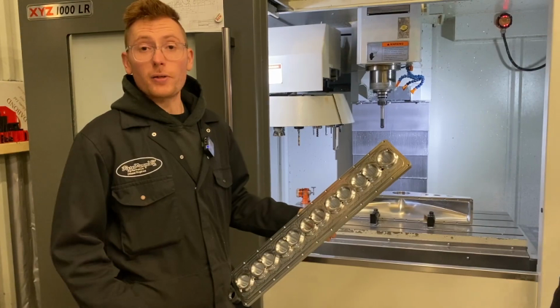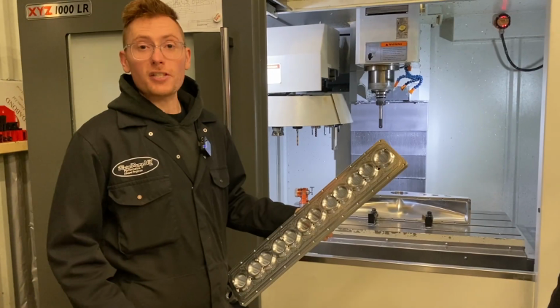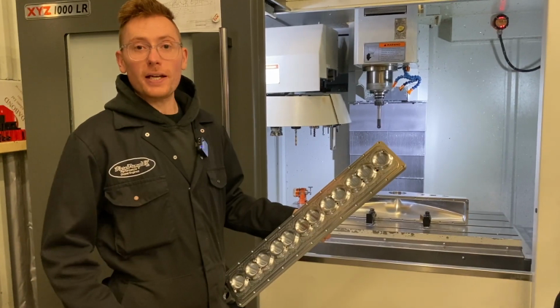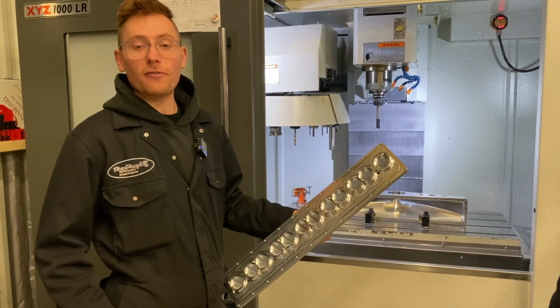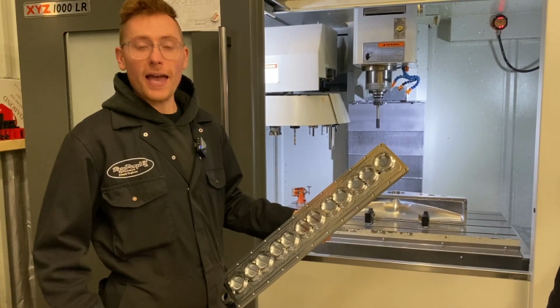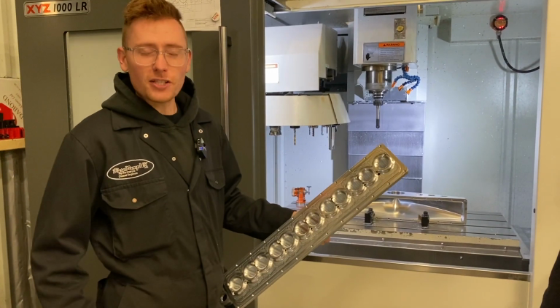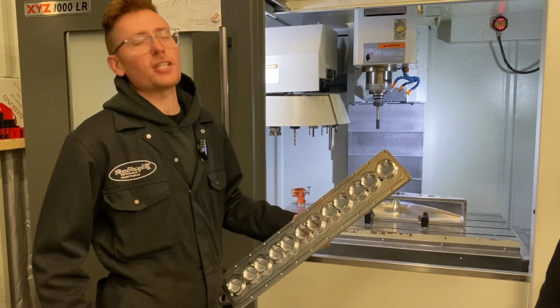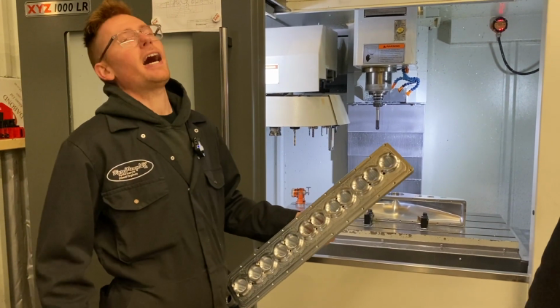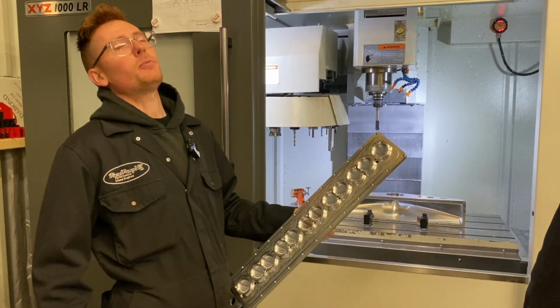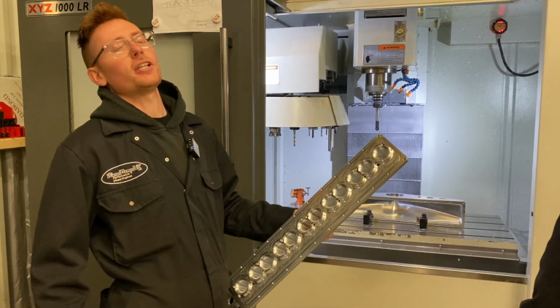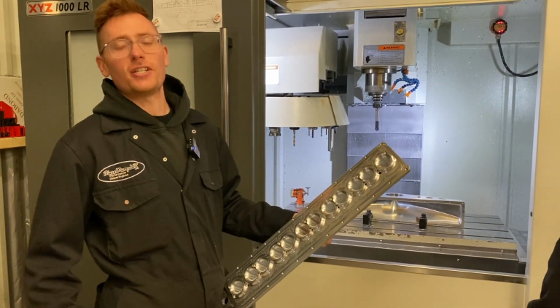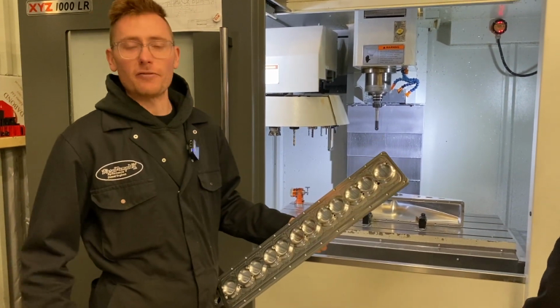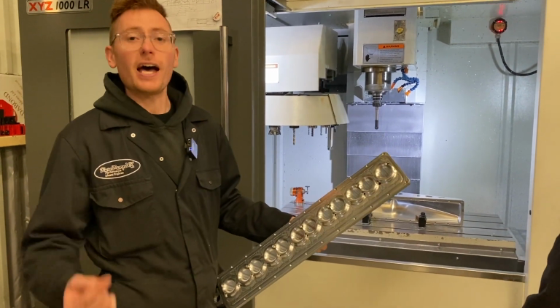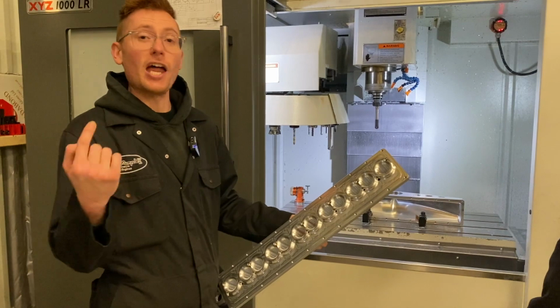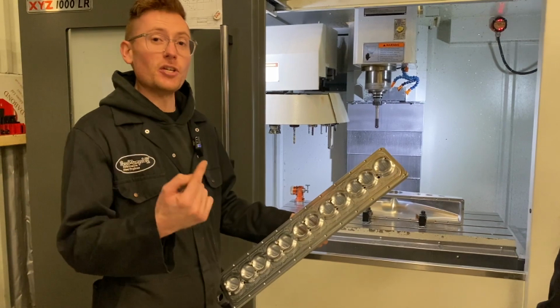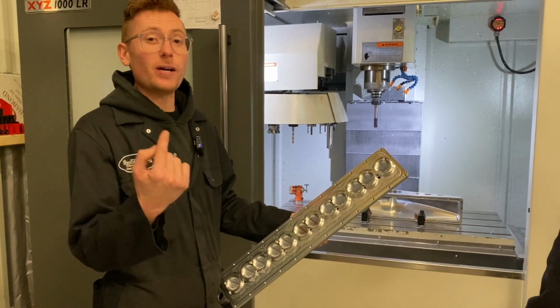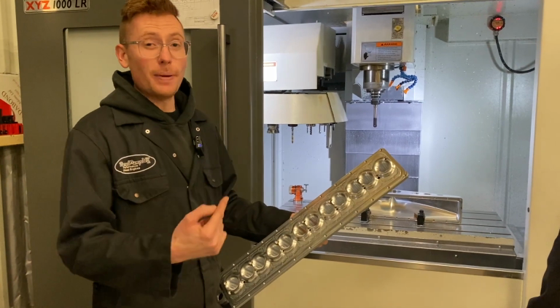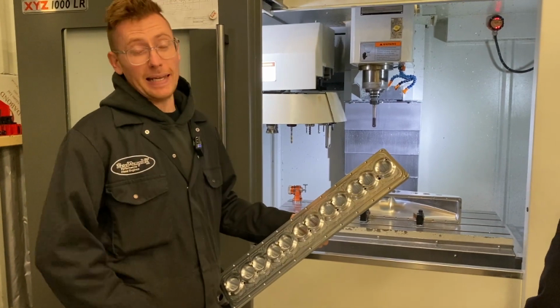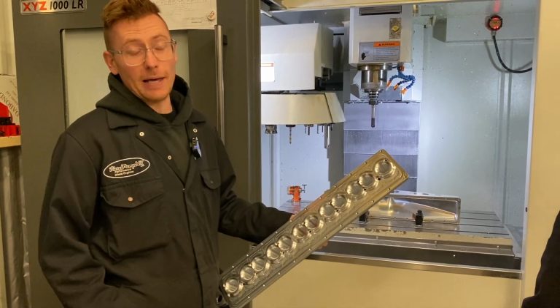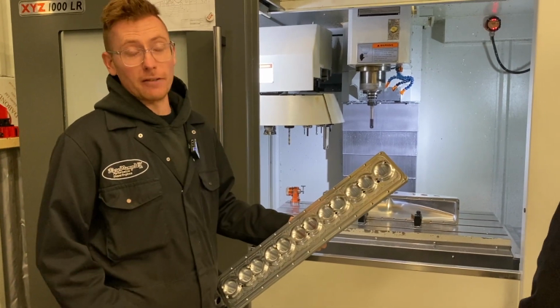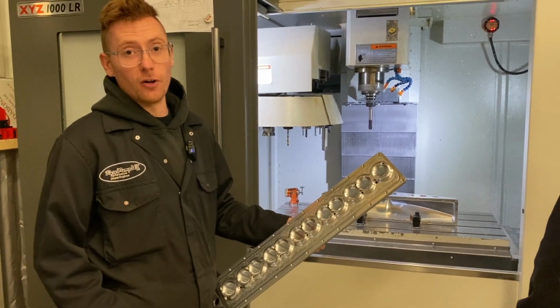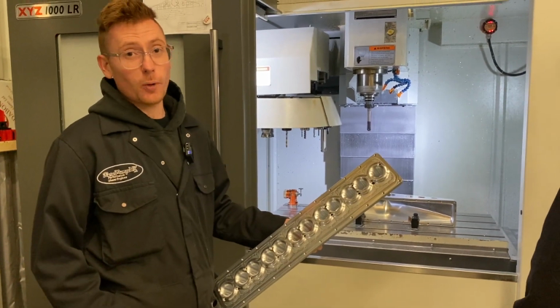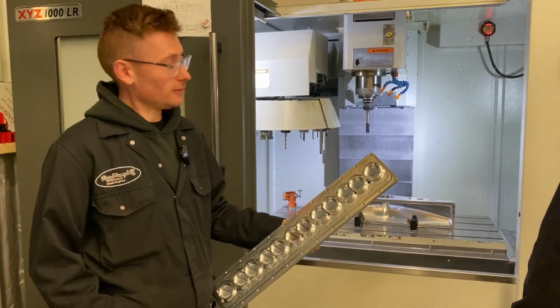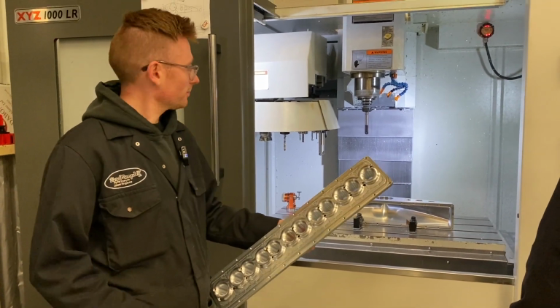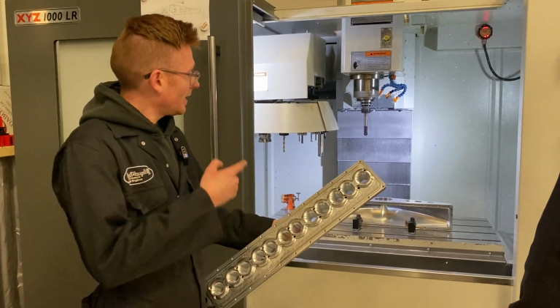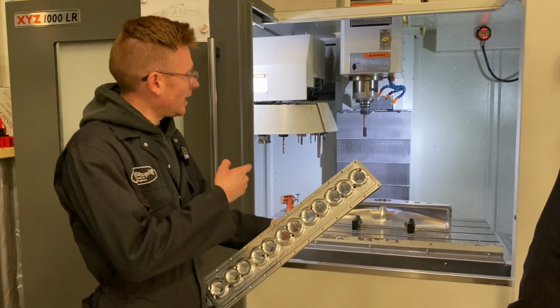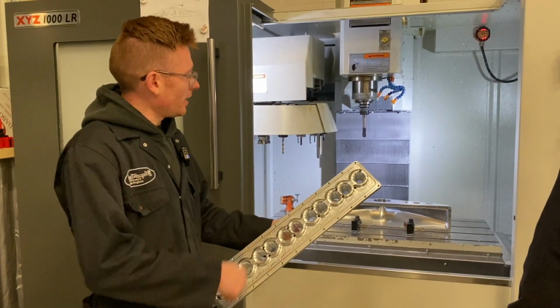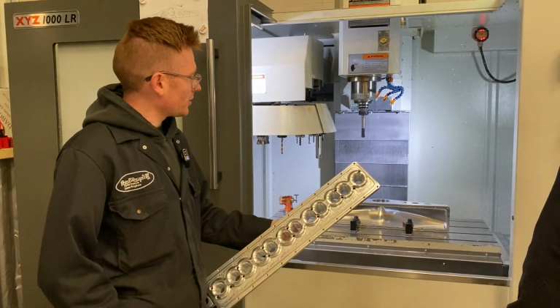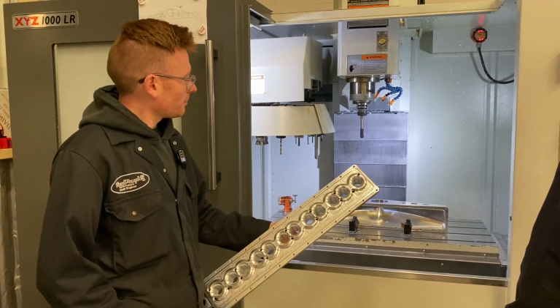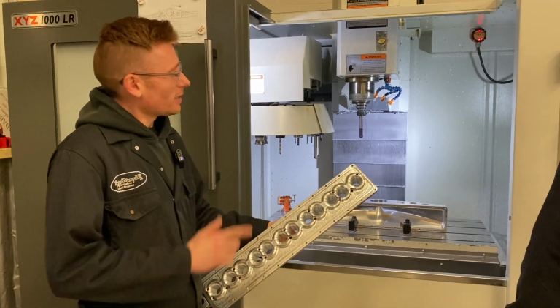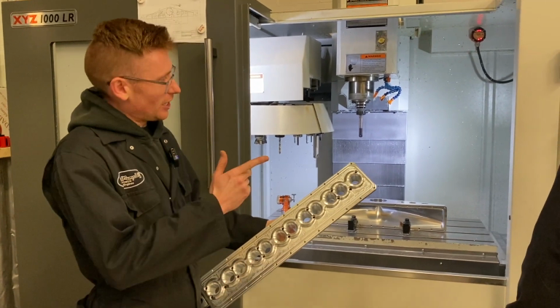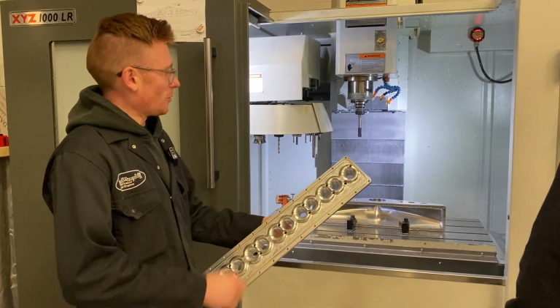You guys have been asking for ages and I've been wanting to deliver a new Miller inlet manifold. Well, here it is. Take it away.